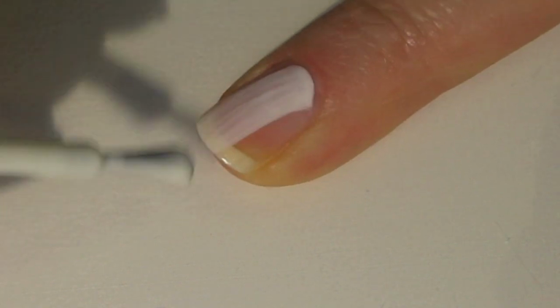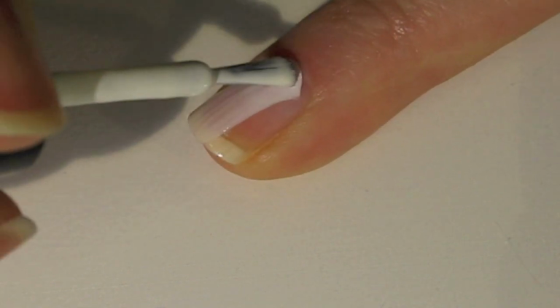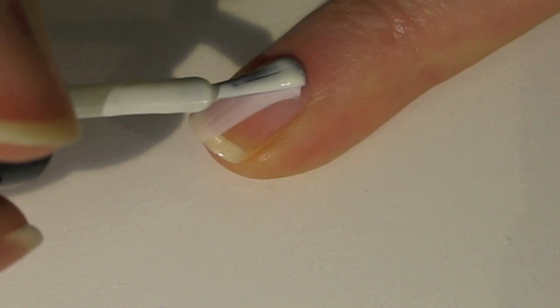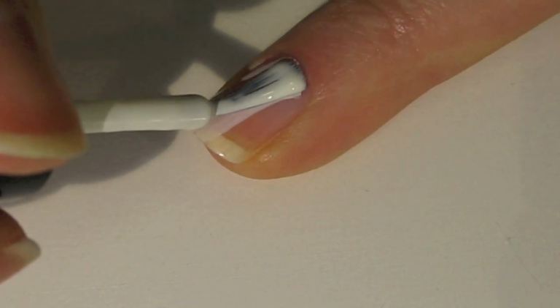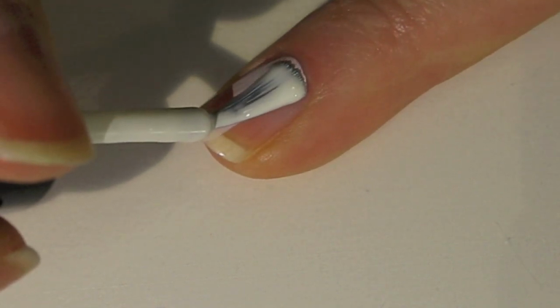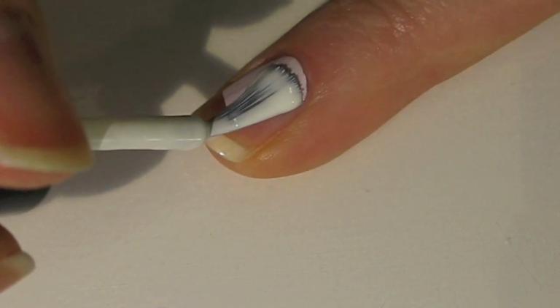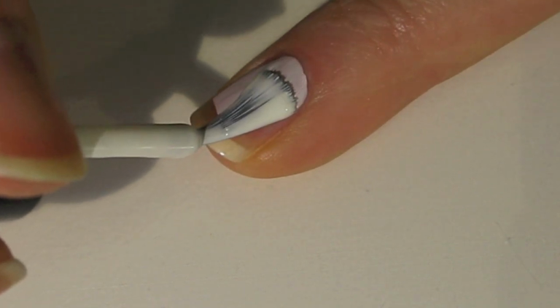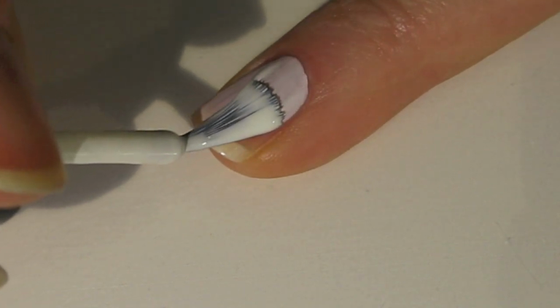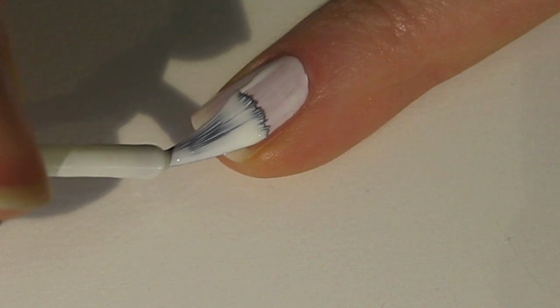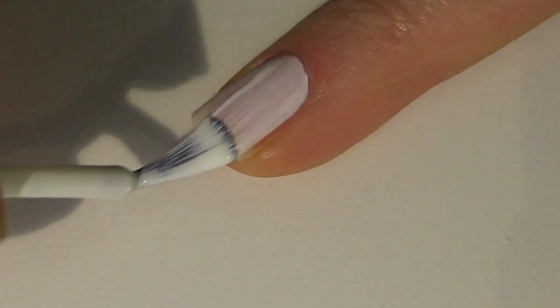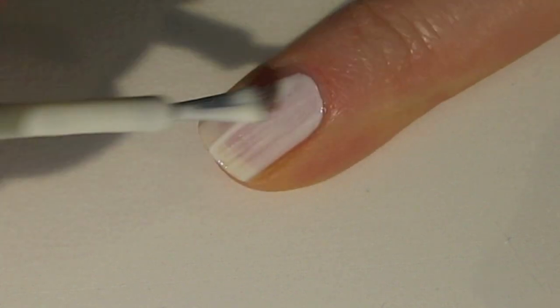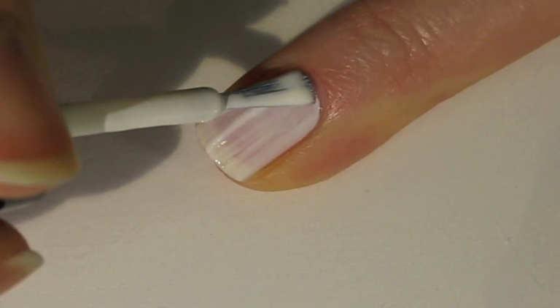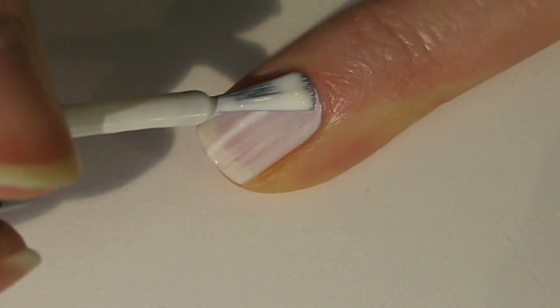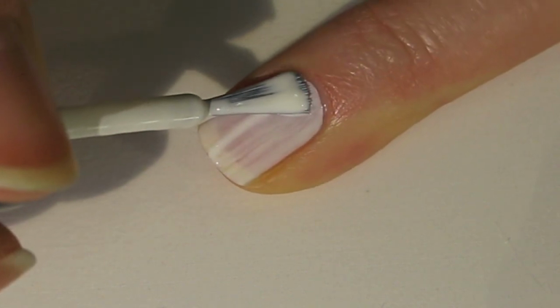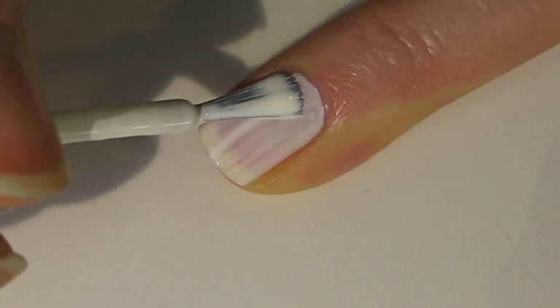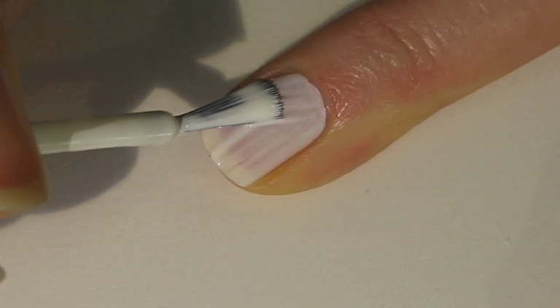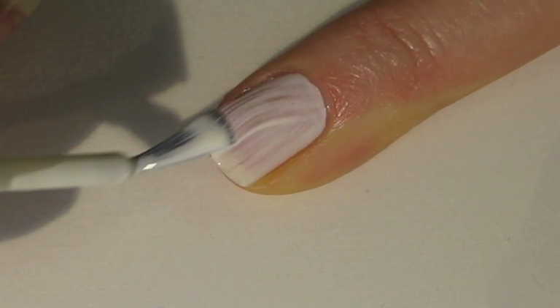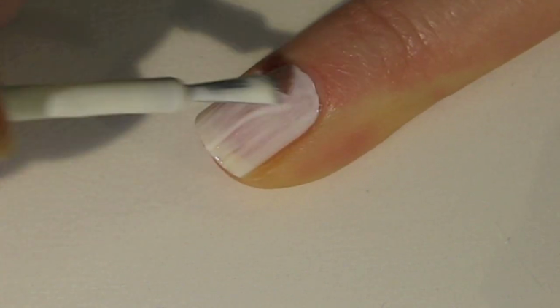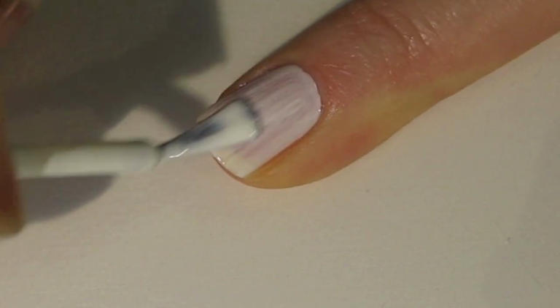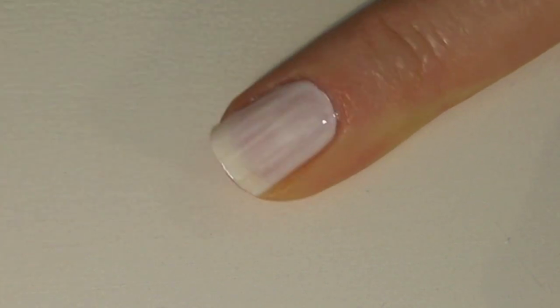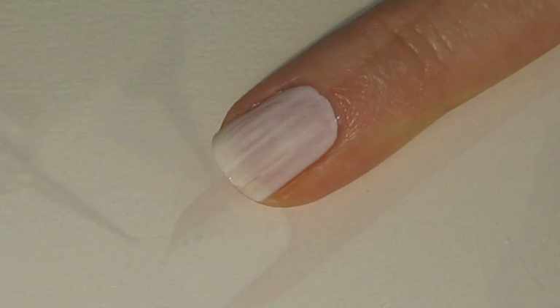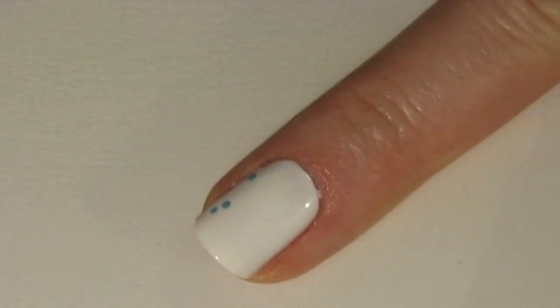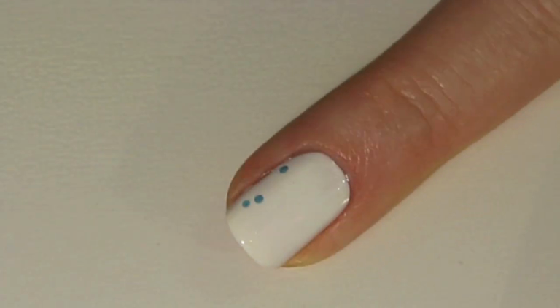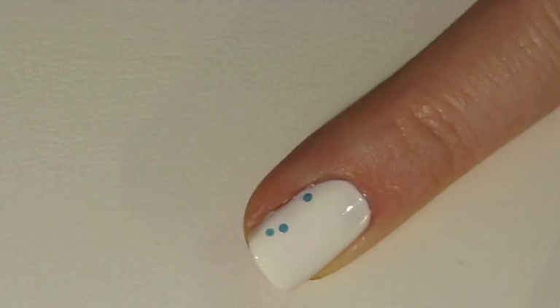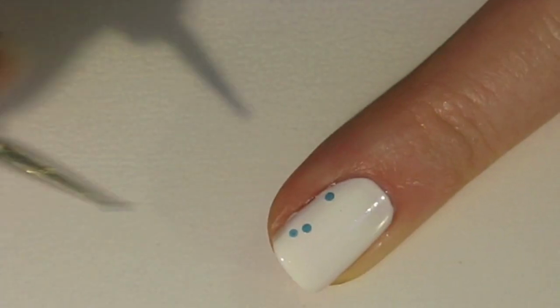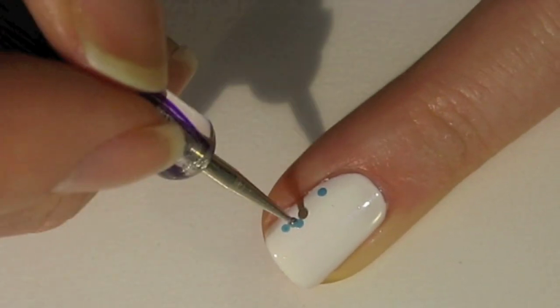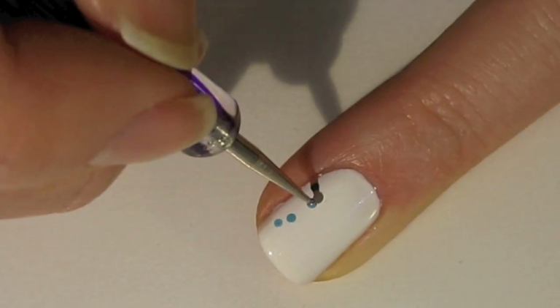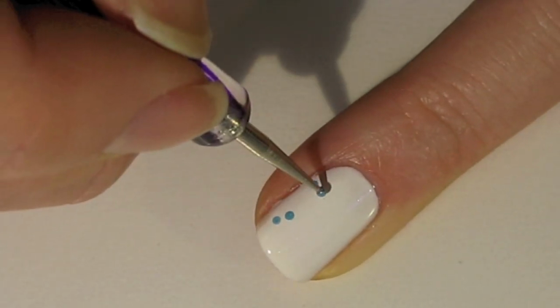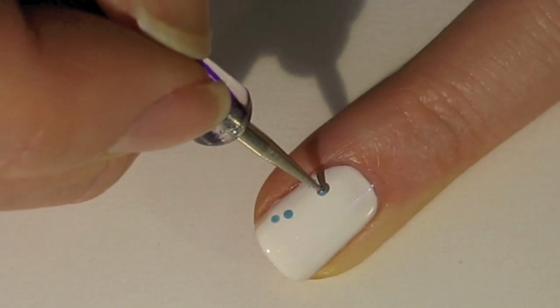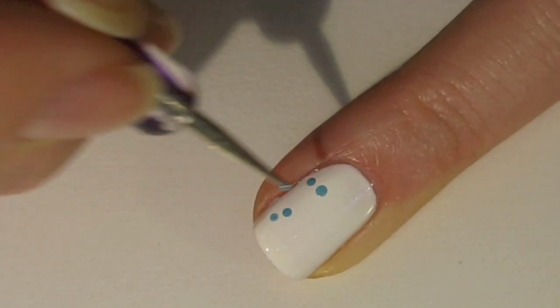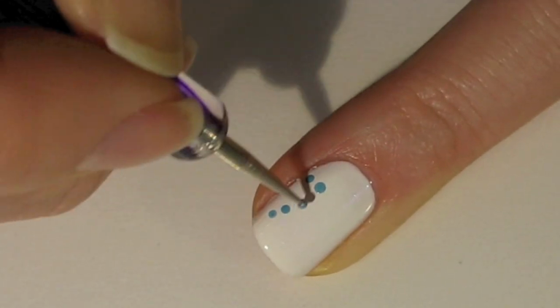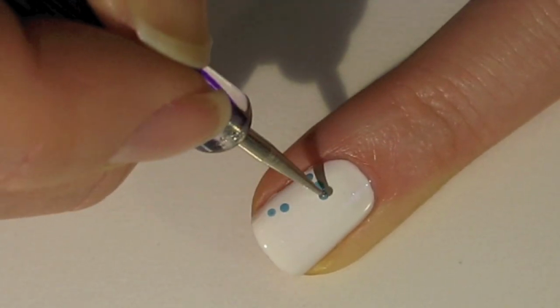For this design, I'm using a white, and the white that I'm using is T-shirt by American Apparel. Most whites will be a little streaky, so if you need to, apply a second coat to get a nice smooth finish, and then we'll start with the dots.